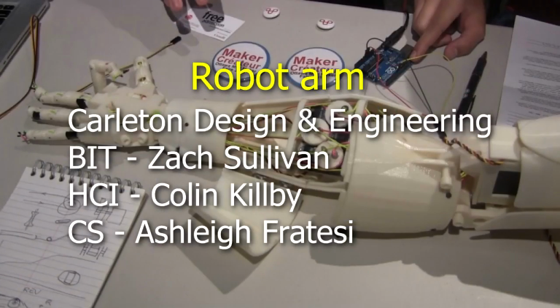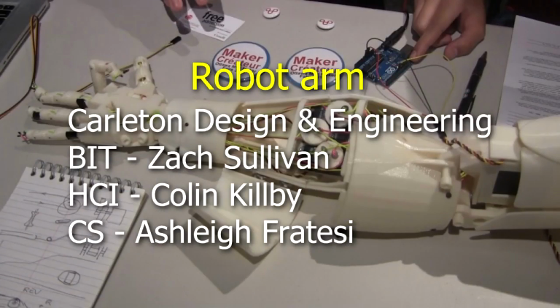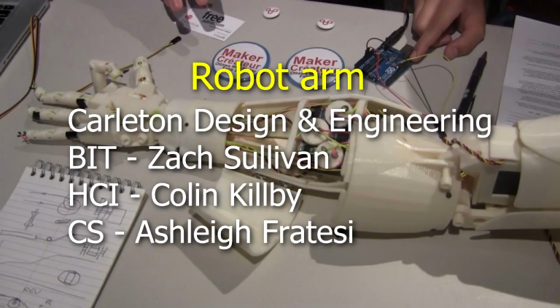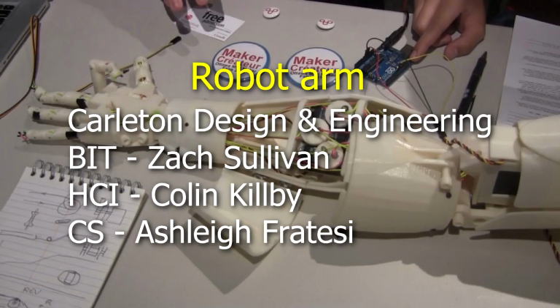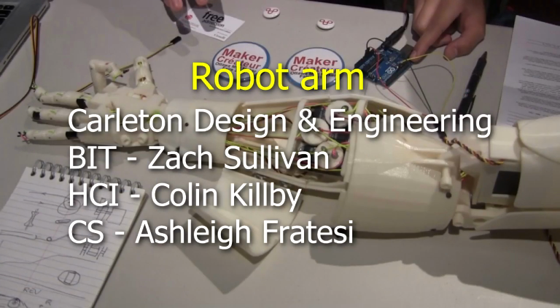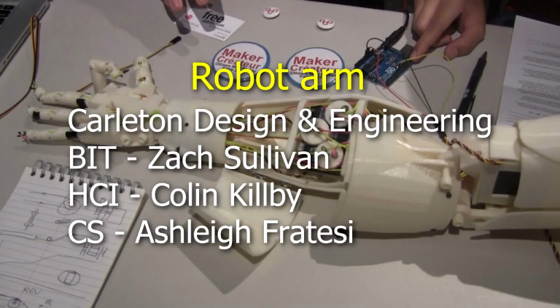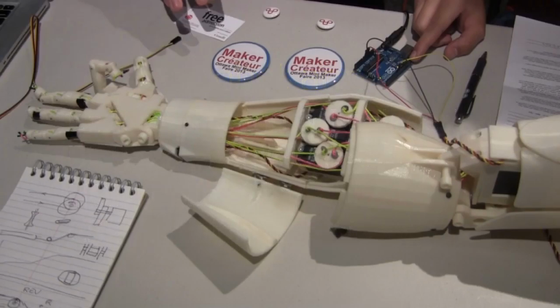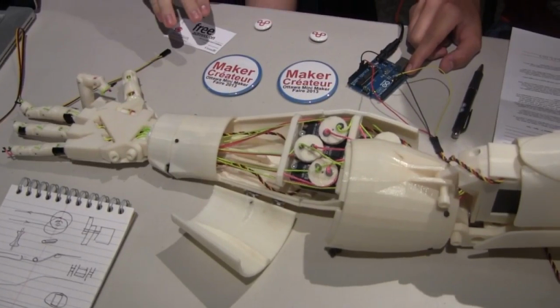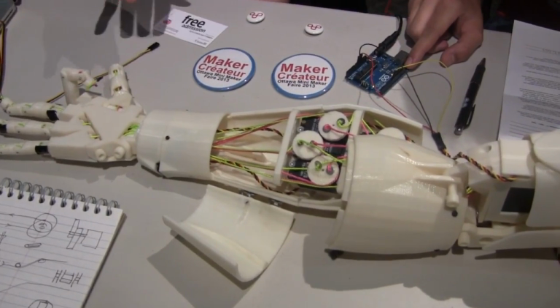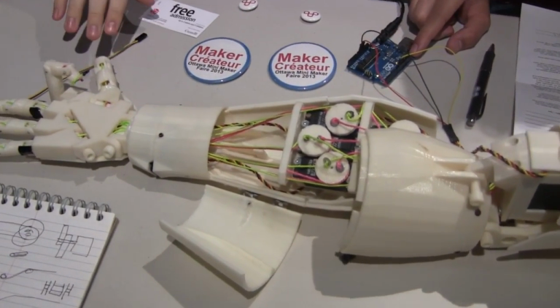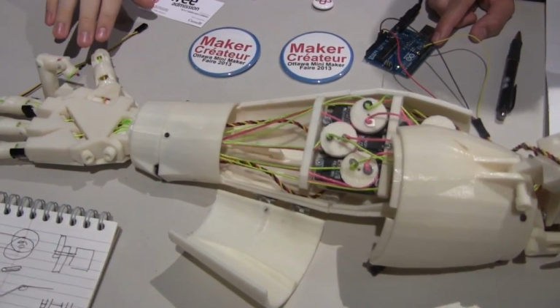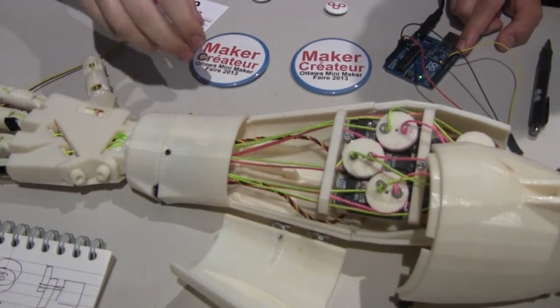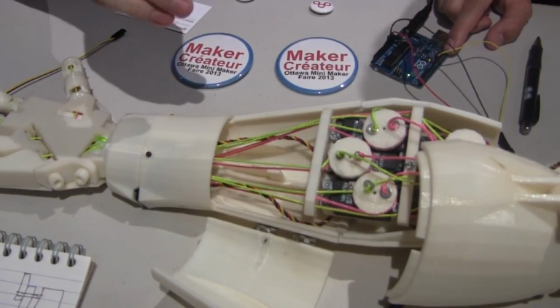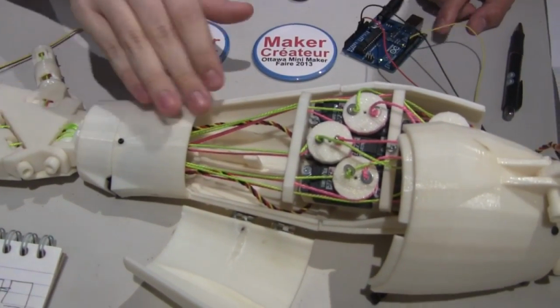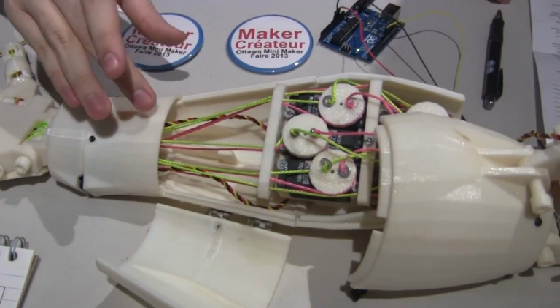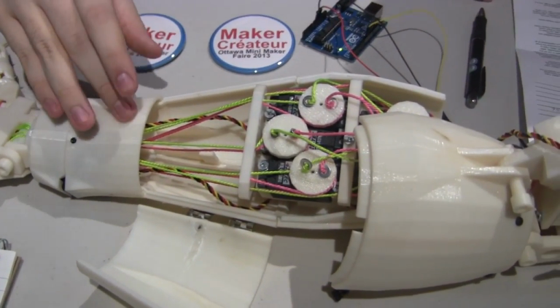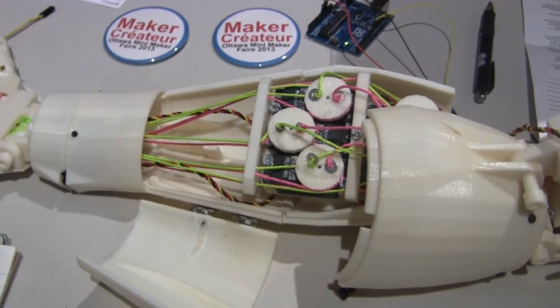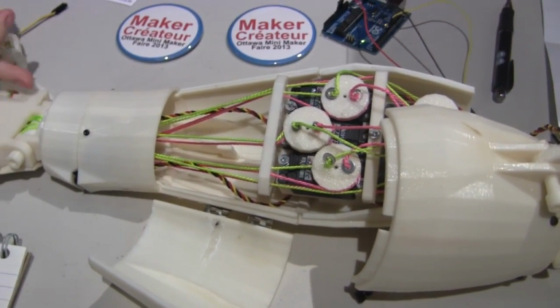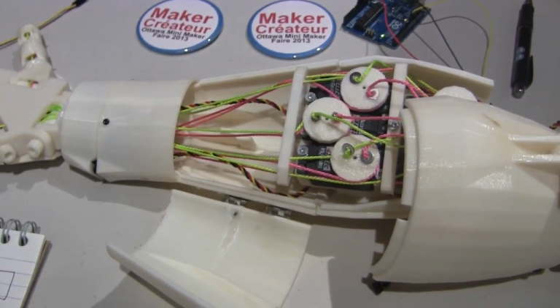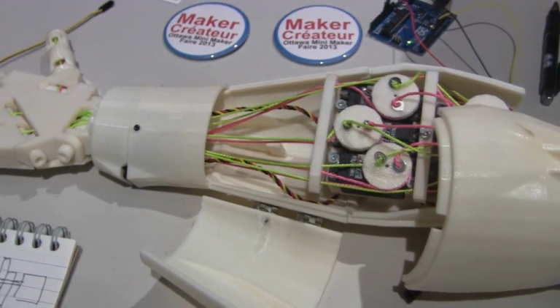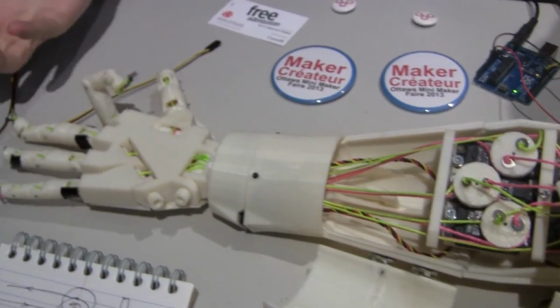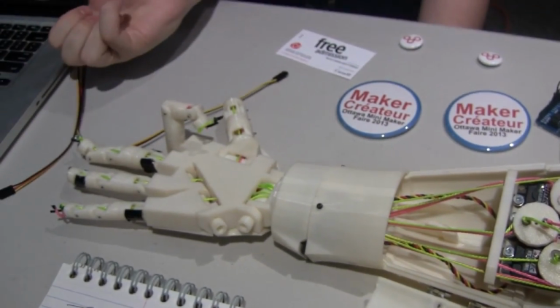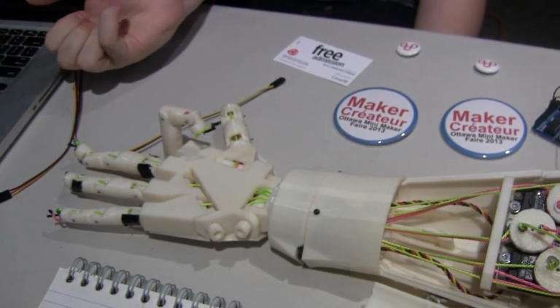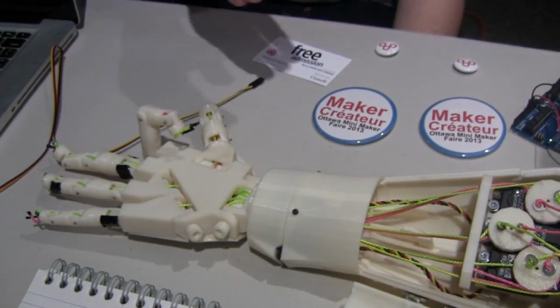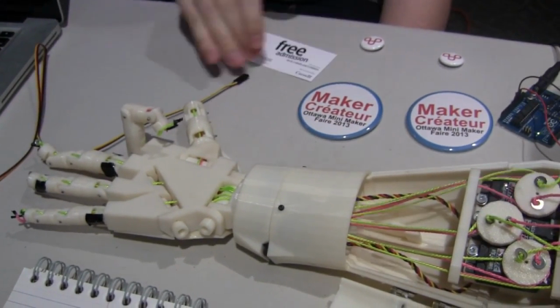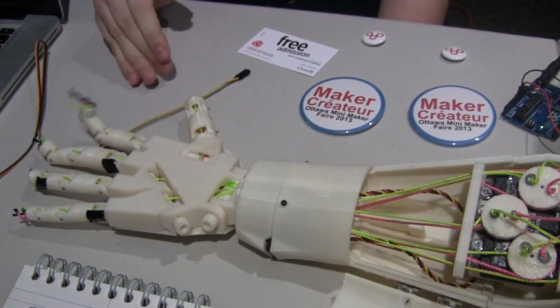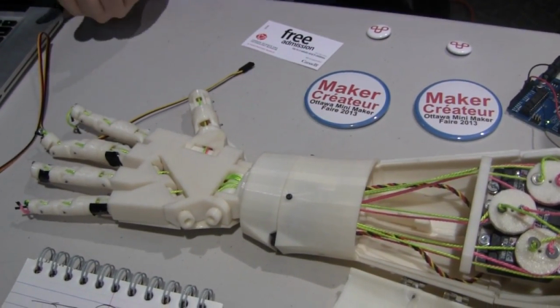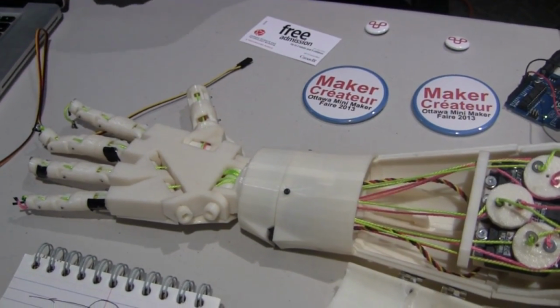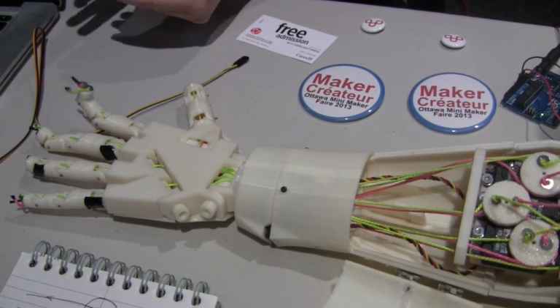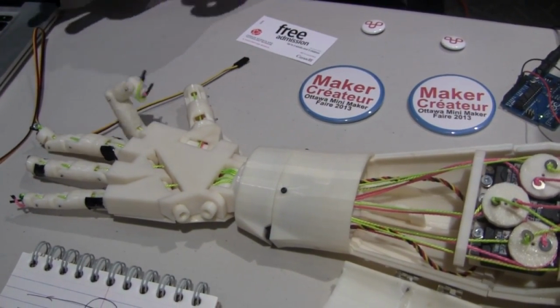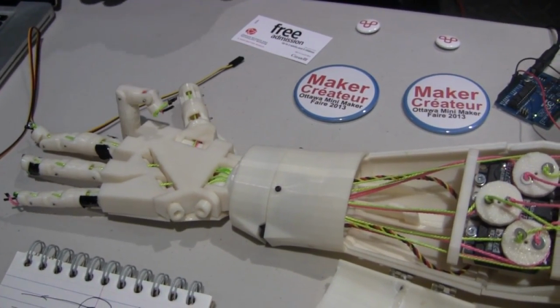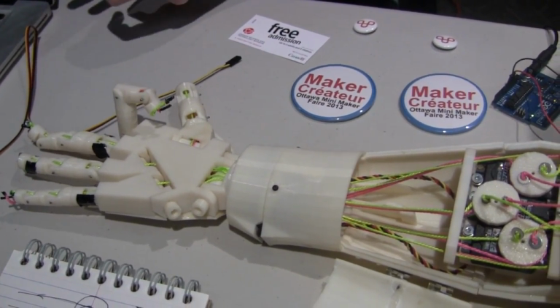First, a robot arm from Carleton University. It's in the back, both tendons in the front — the green tendon in the front runs up through the front of the finger. The red tendon in the back holds down to the back, so we have one that's pulling and one that's pushing.